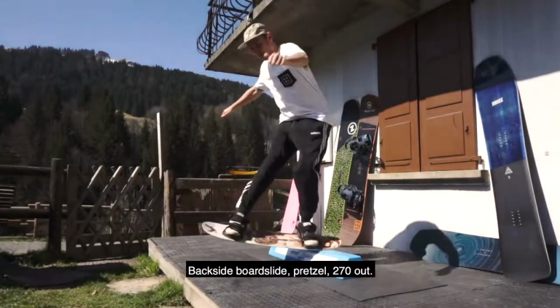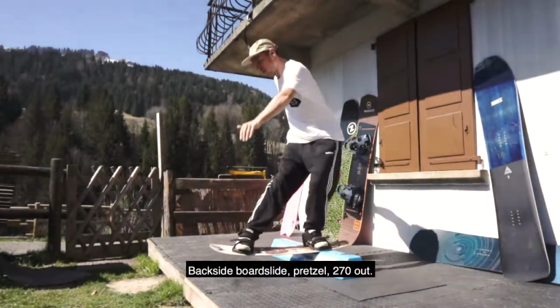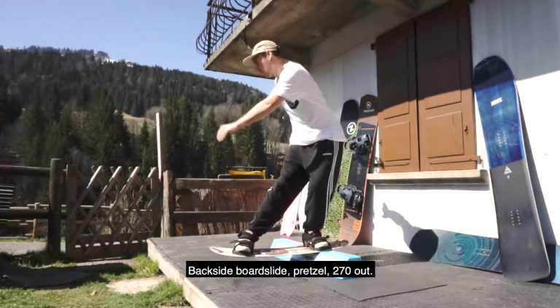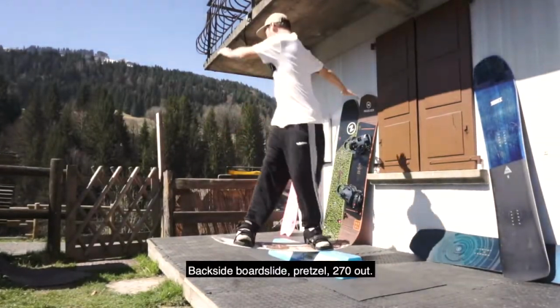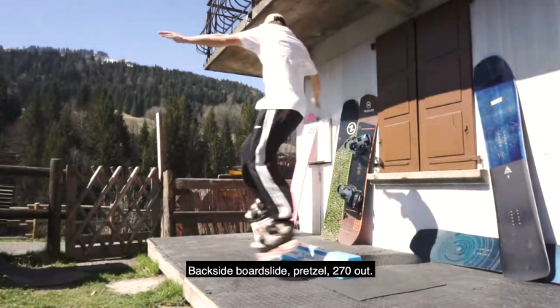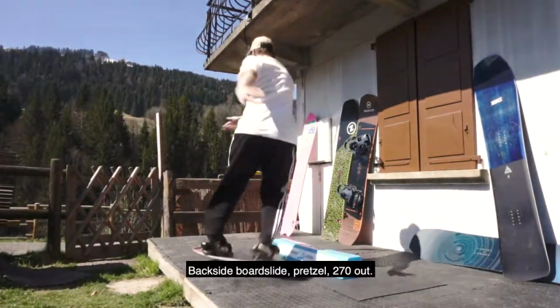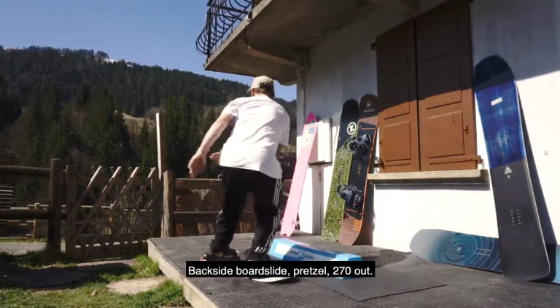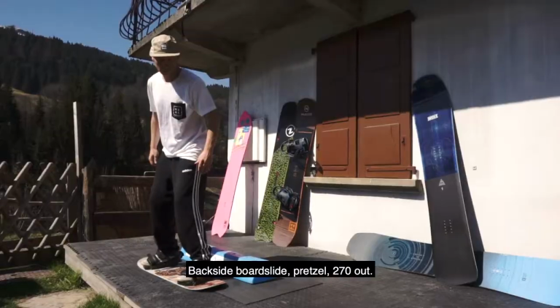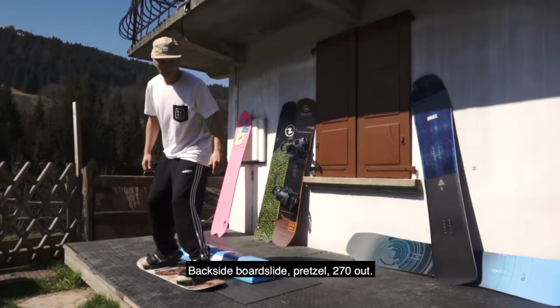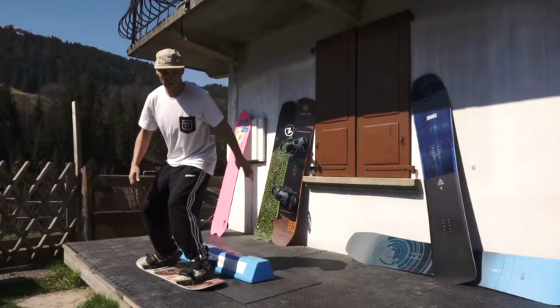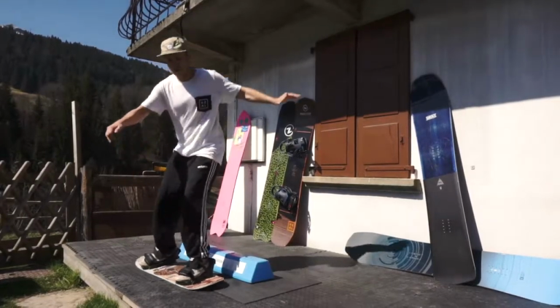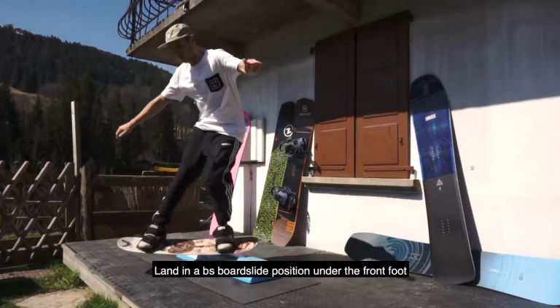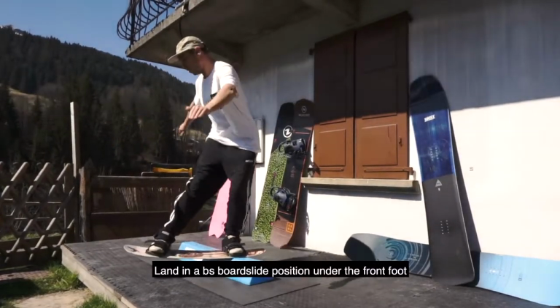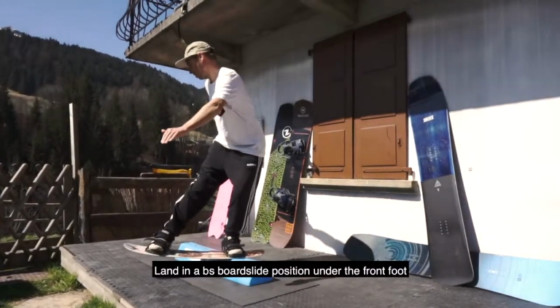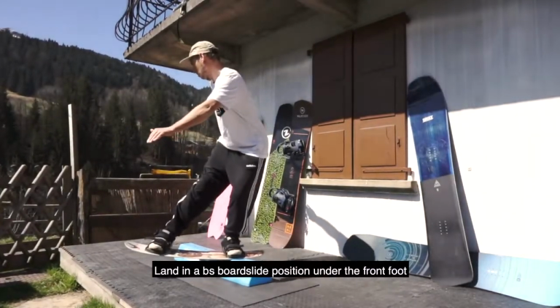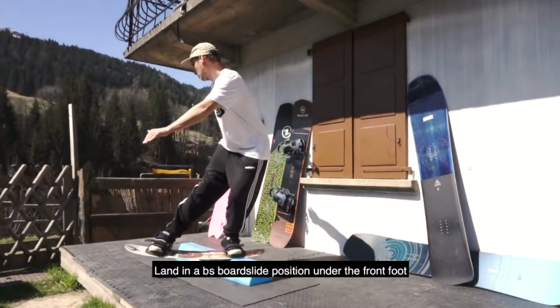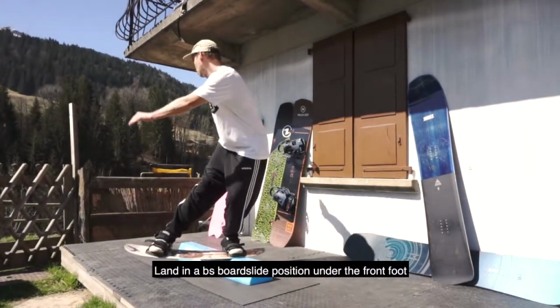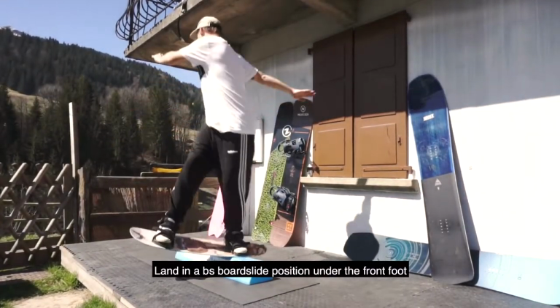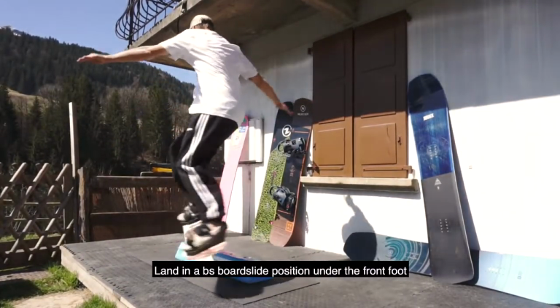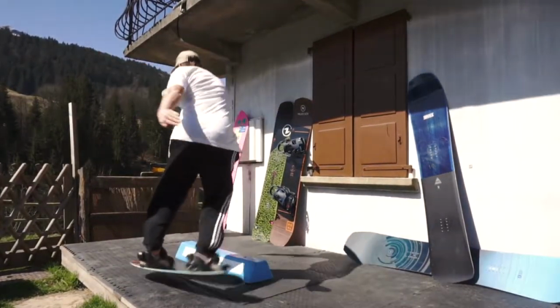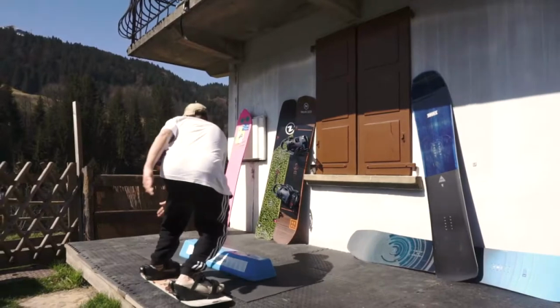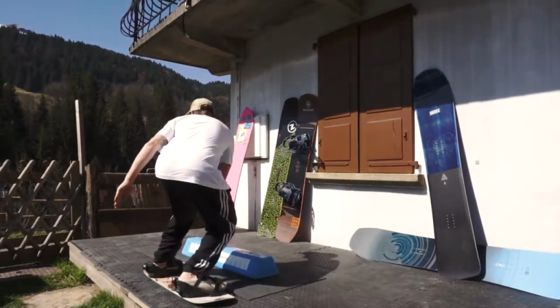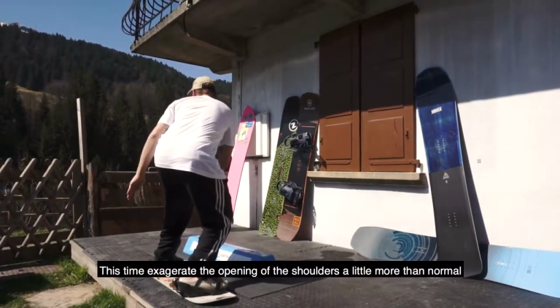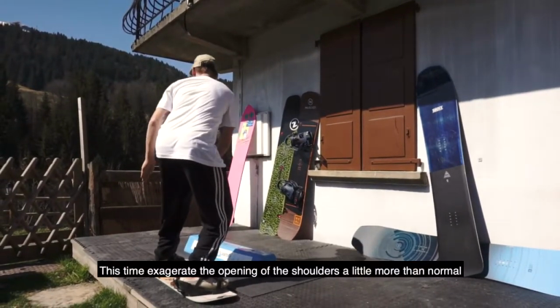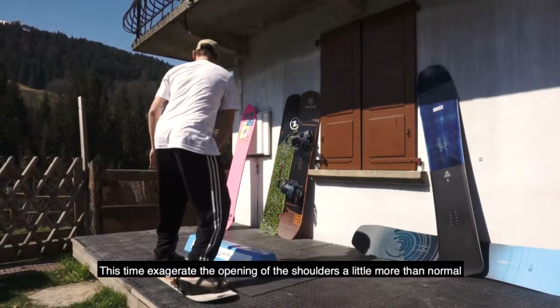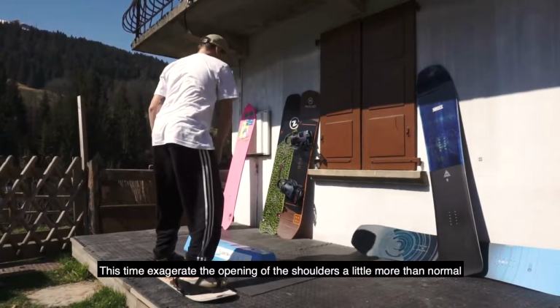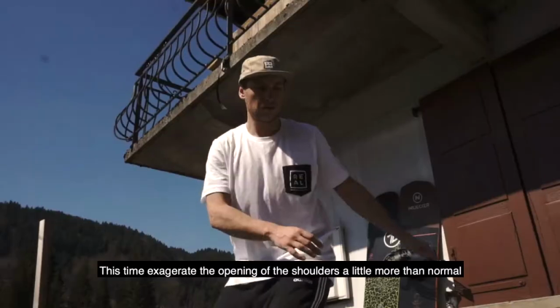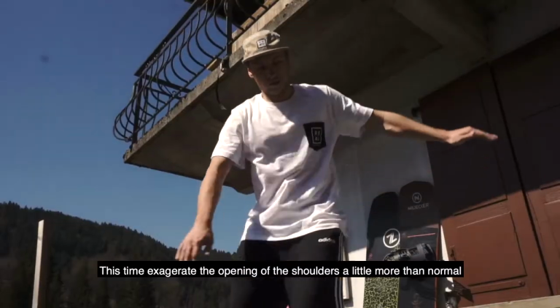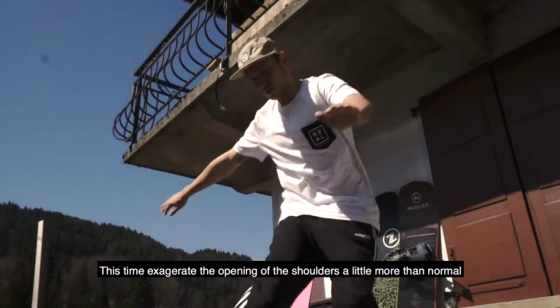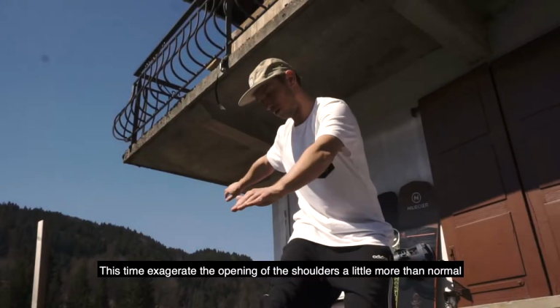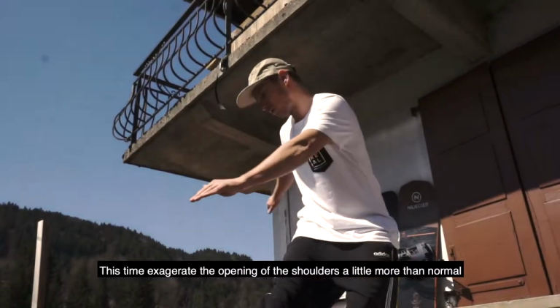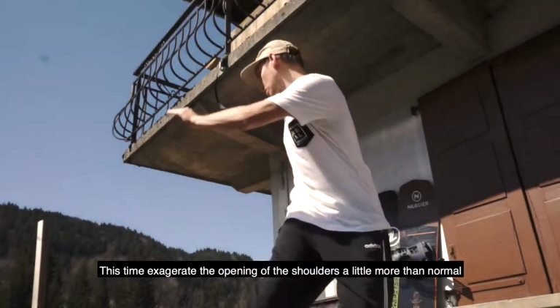Backside board slide, pretzel, 2-7 out. Land in a backside board slide position under the front foot. This time exaggerate the opening of the shoulders a little bit more than normal.